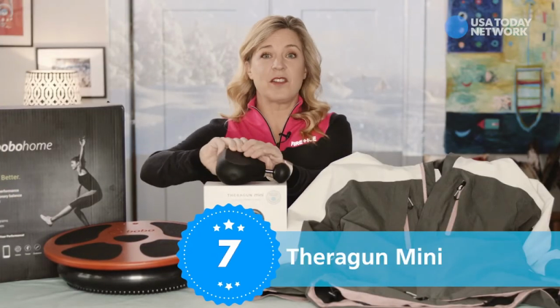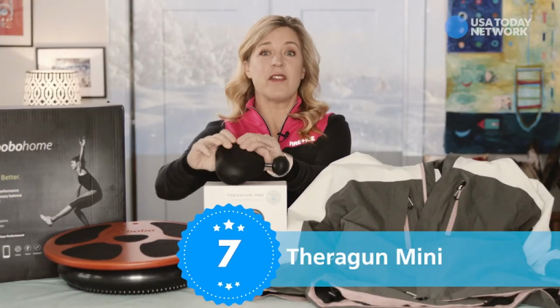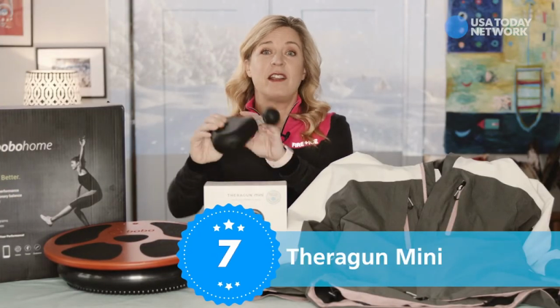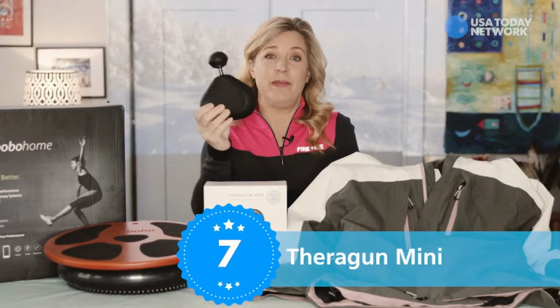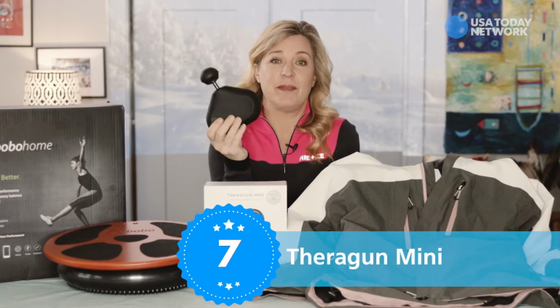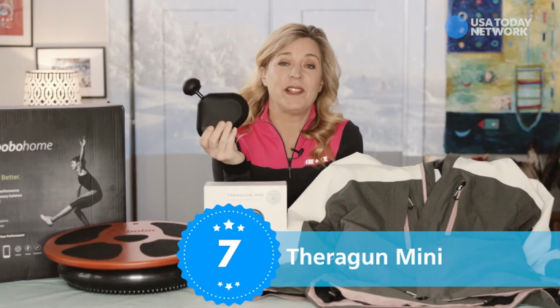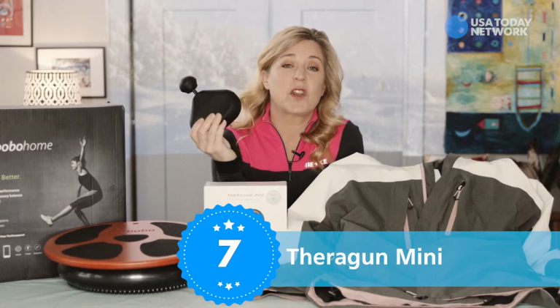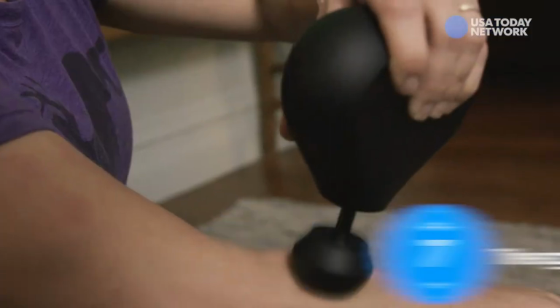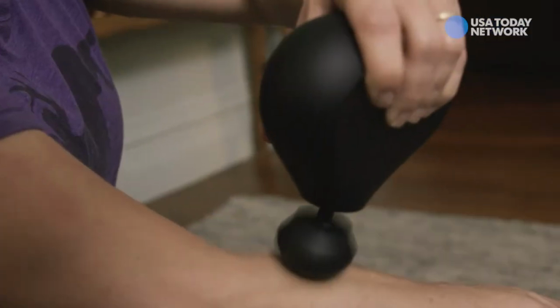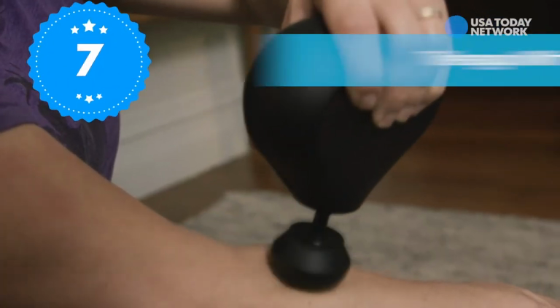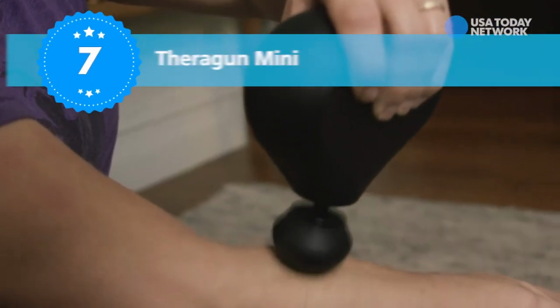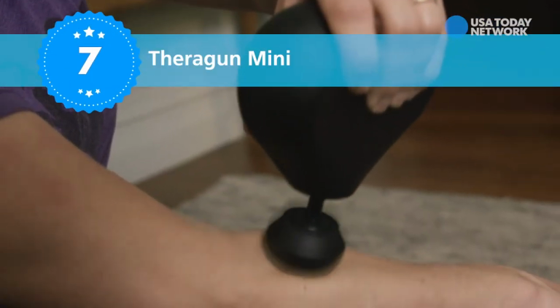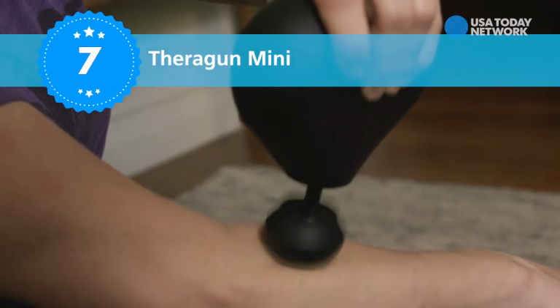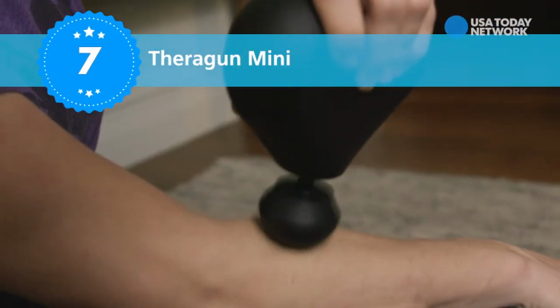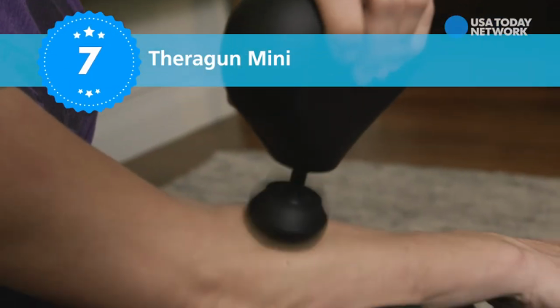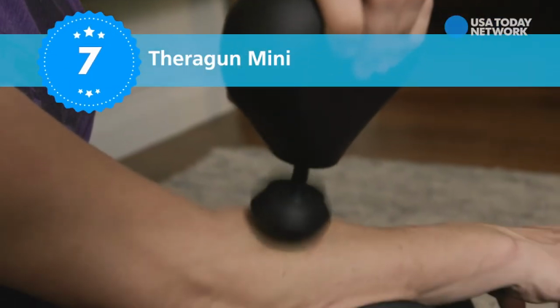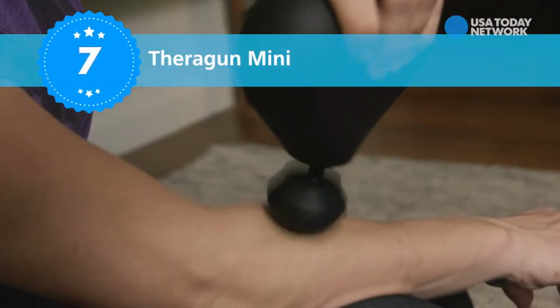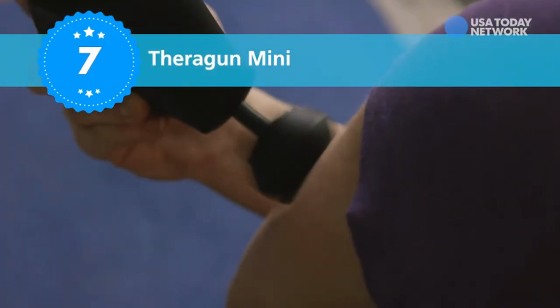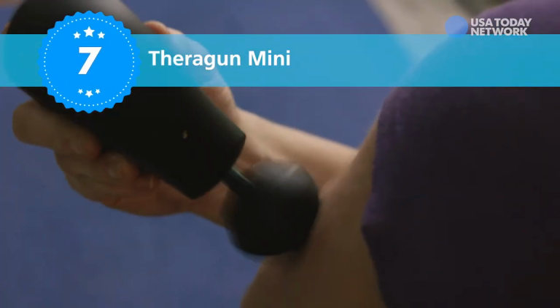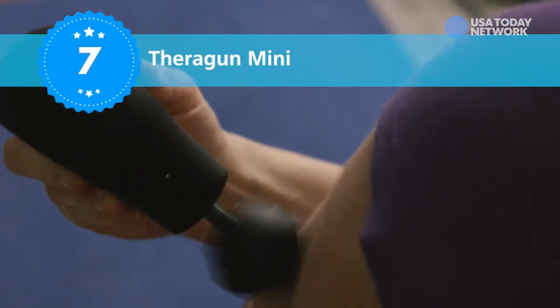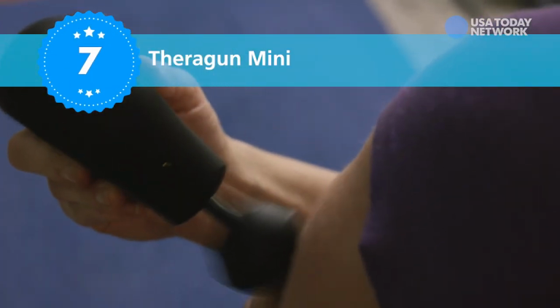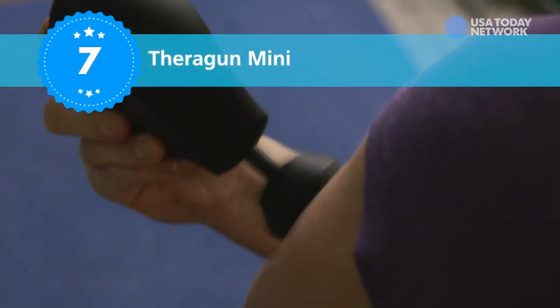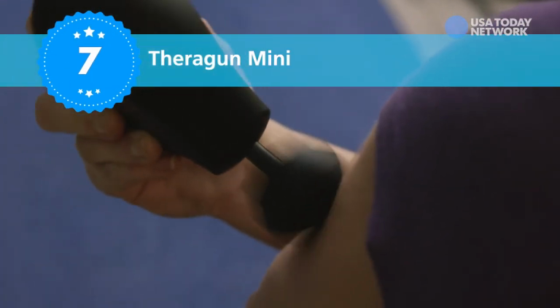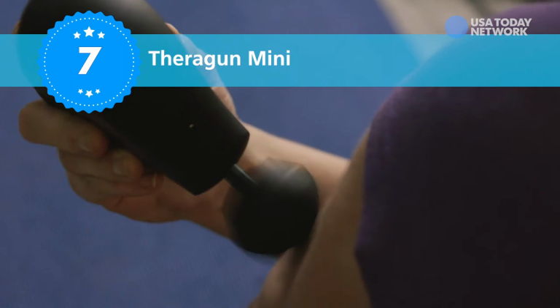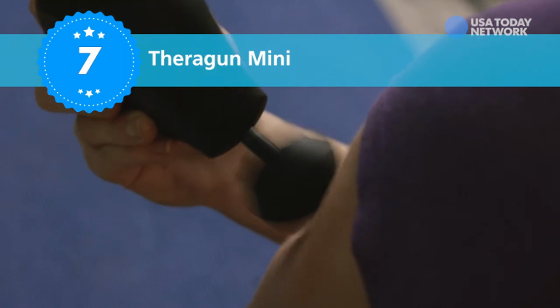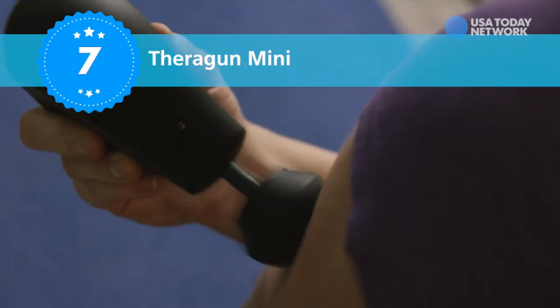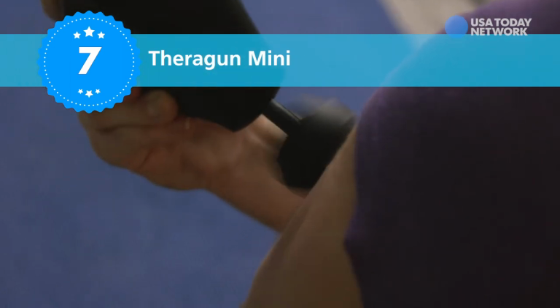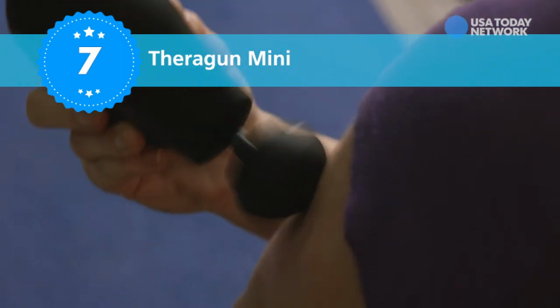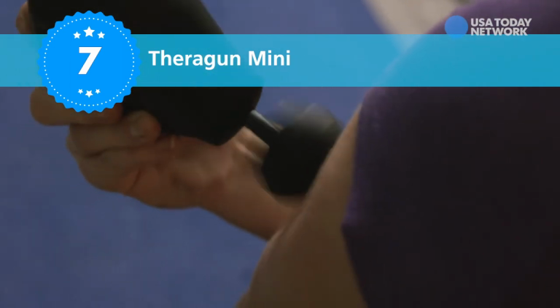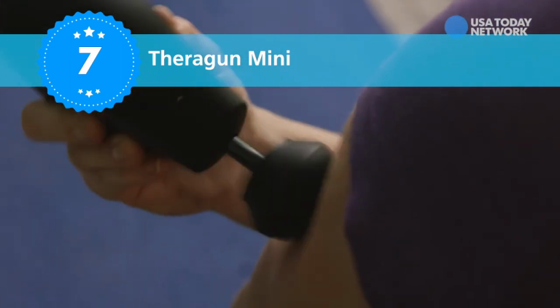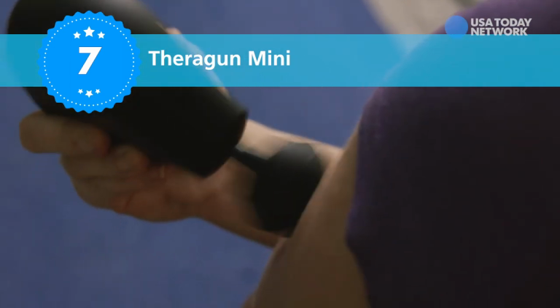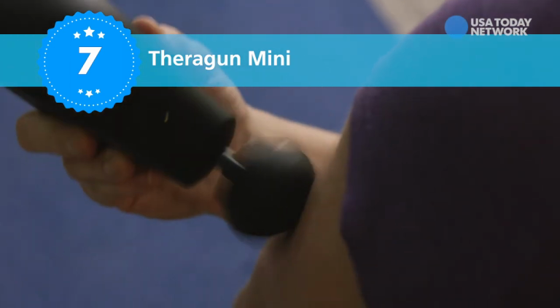This little Theragun Mini is a great little massage gun for 200 bucks that's surprisingly powerful for its size. It runs for two and a half hours on a single charge.